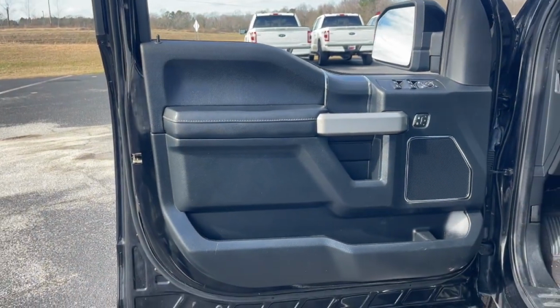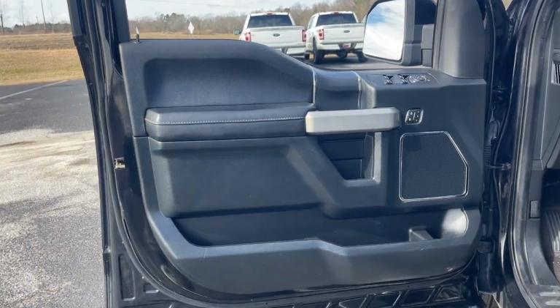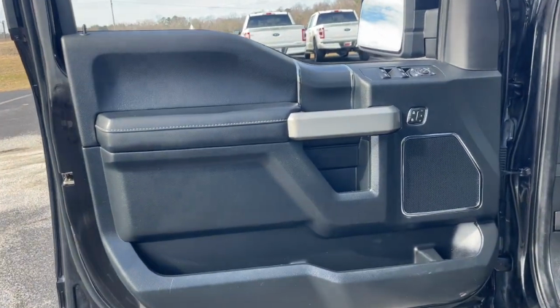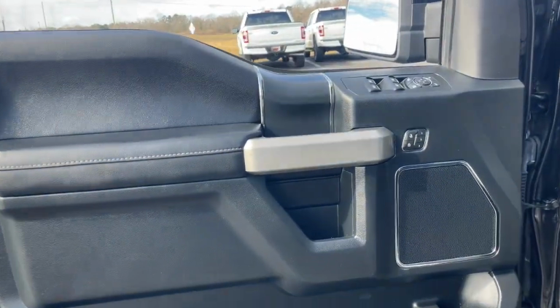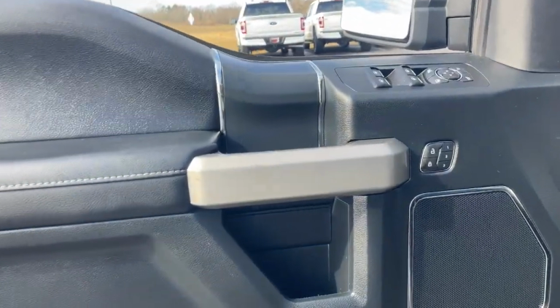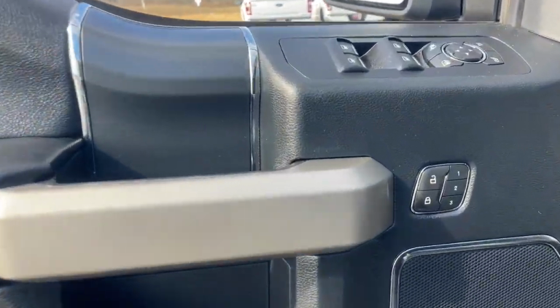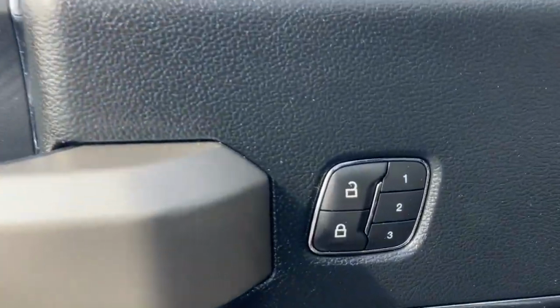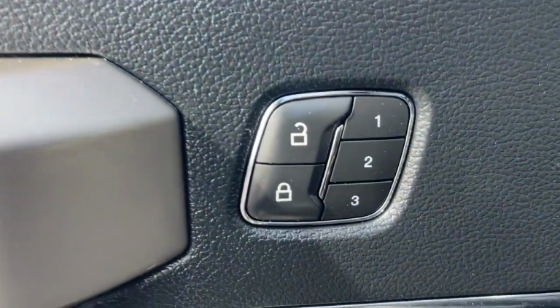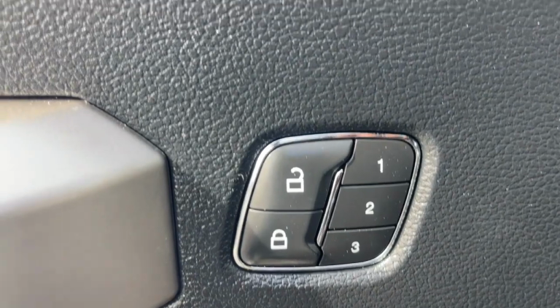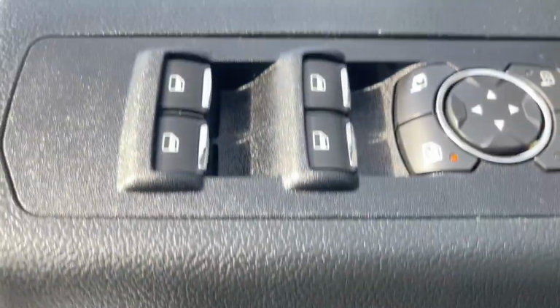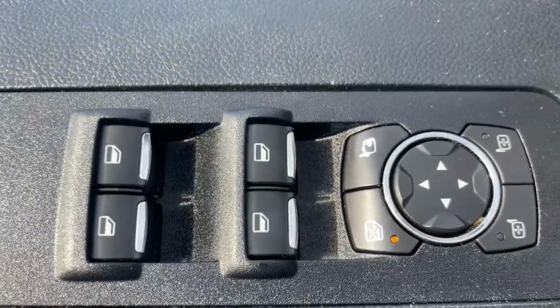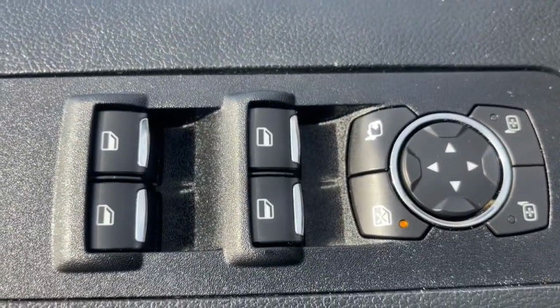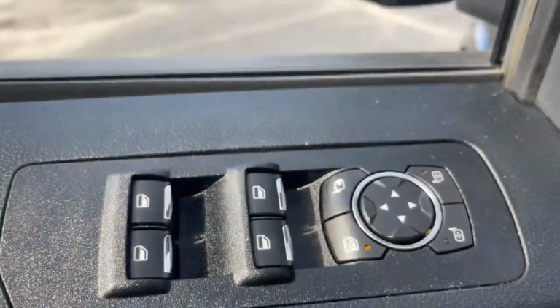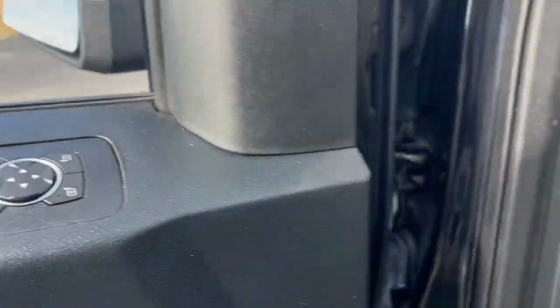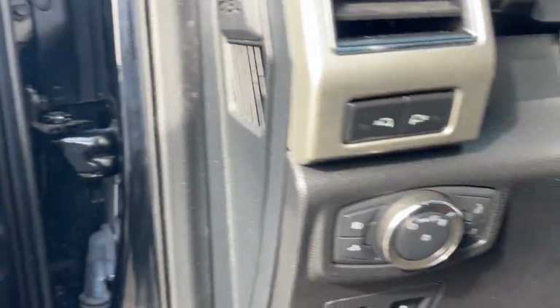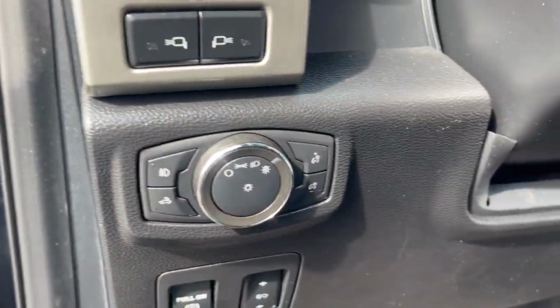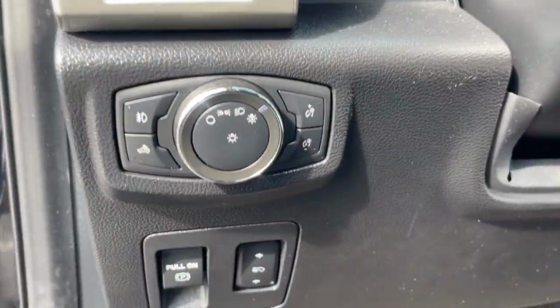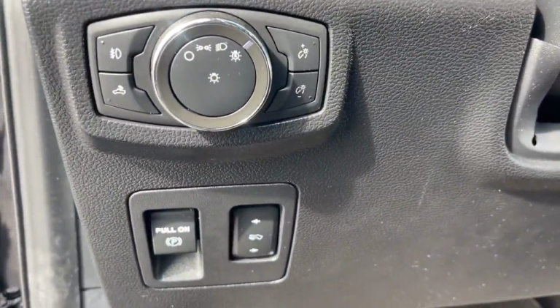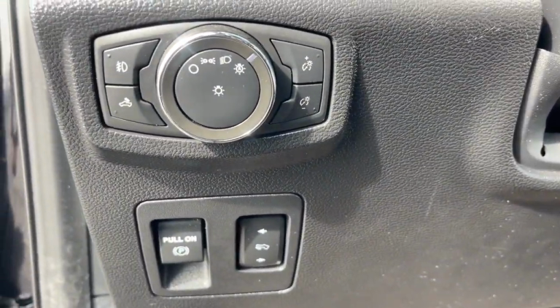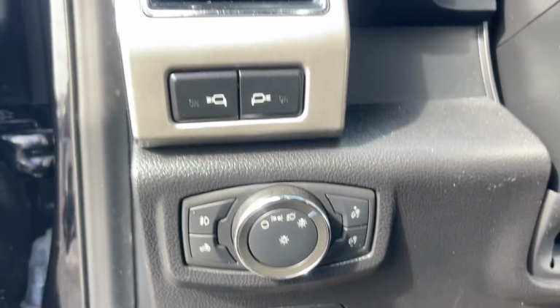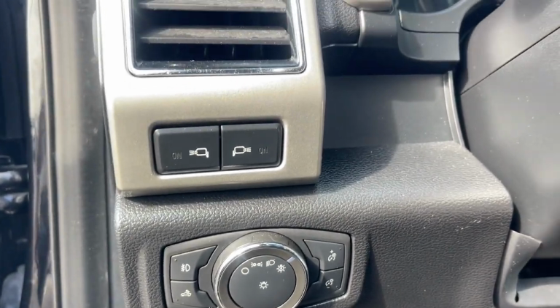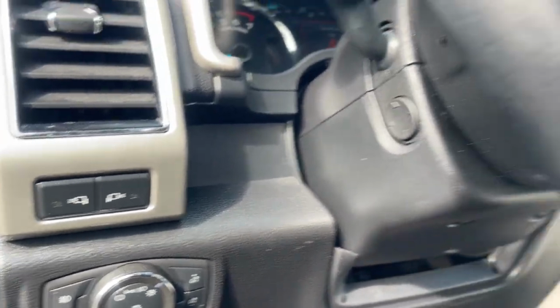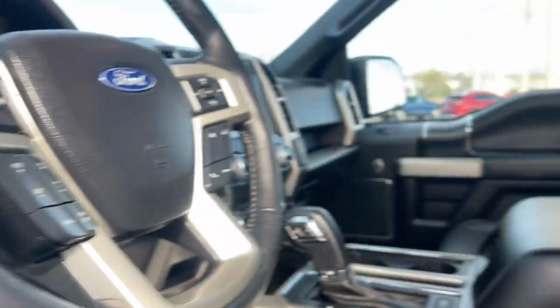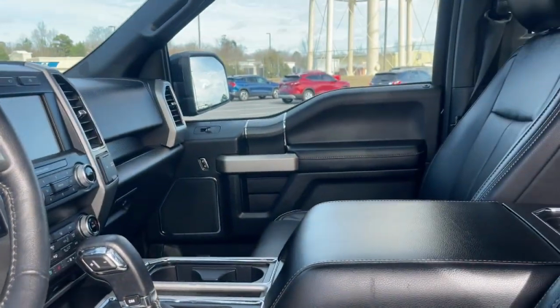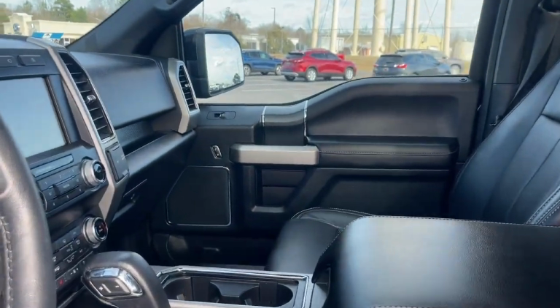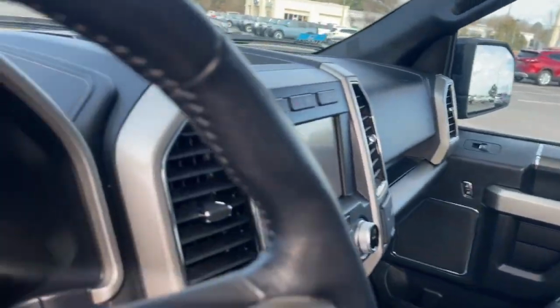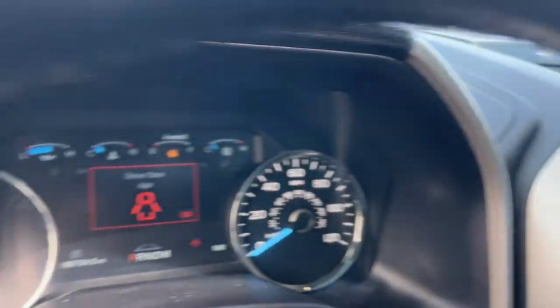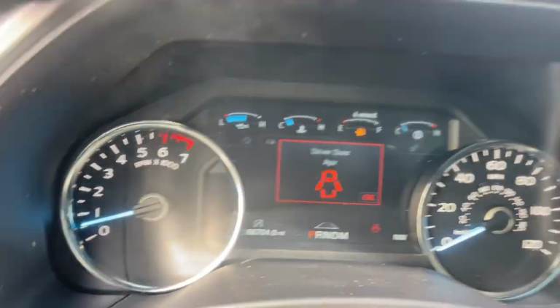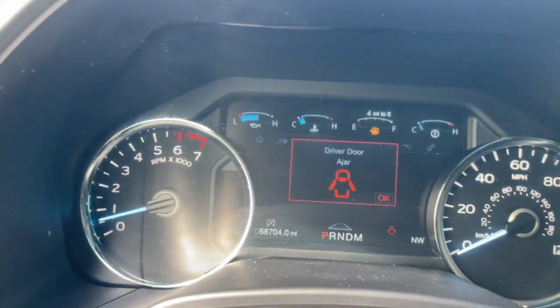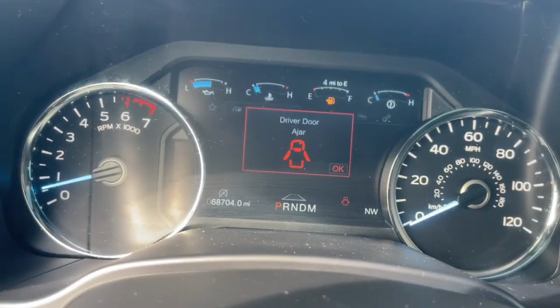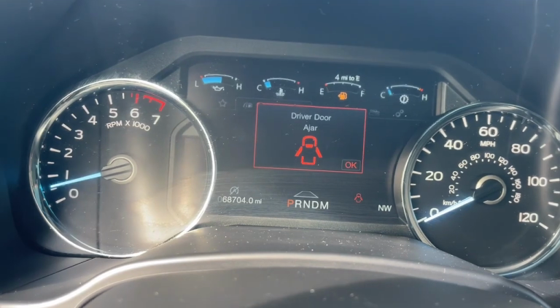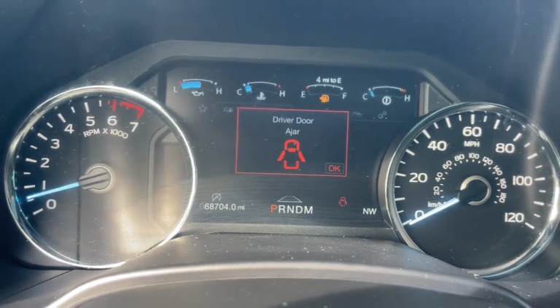Heated steering wheel, Apple CarPlay and/or Android Auto, 360-degree view camera, moonroof, keyless entry, navigation system, heated rear seat, premium sound system, remote engine start, backup camera.